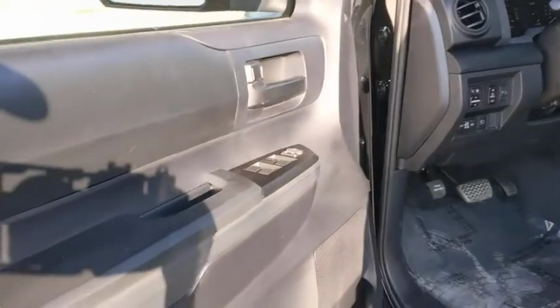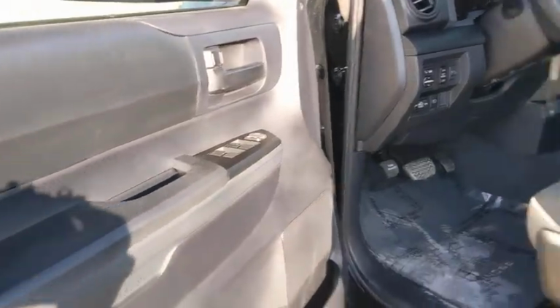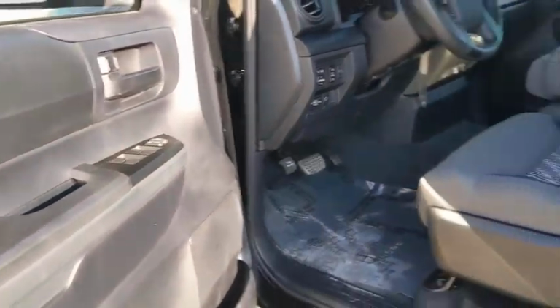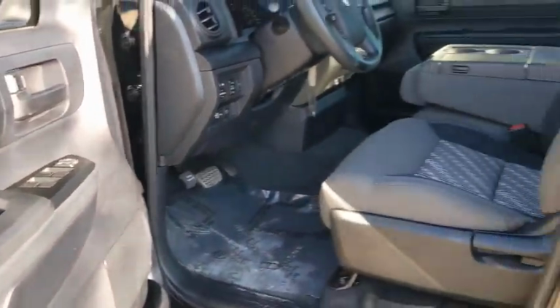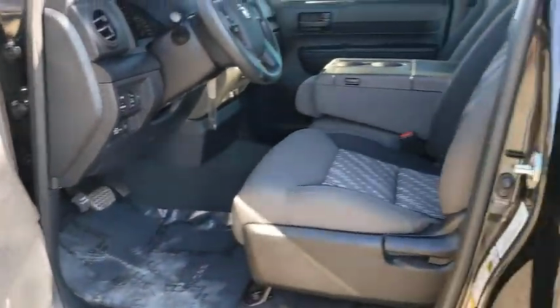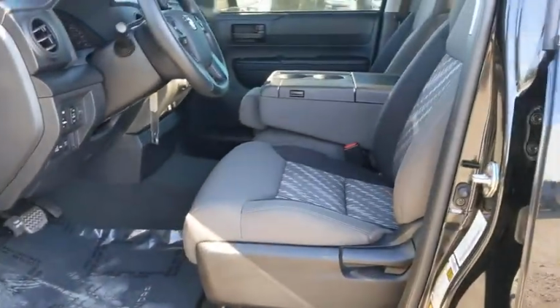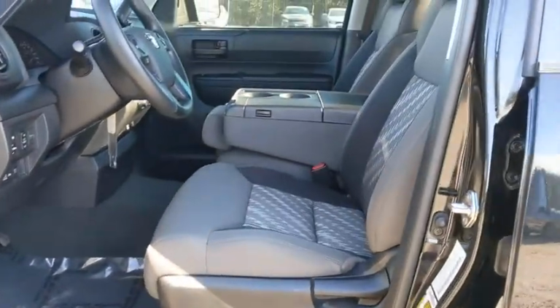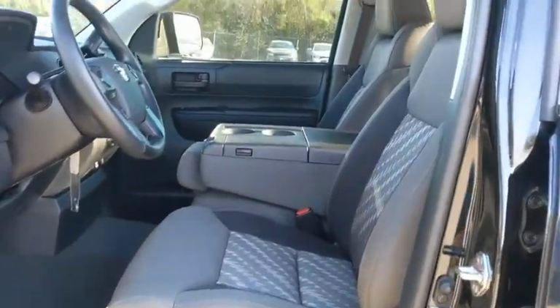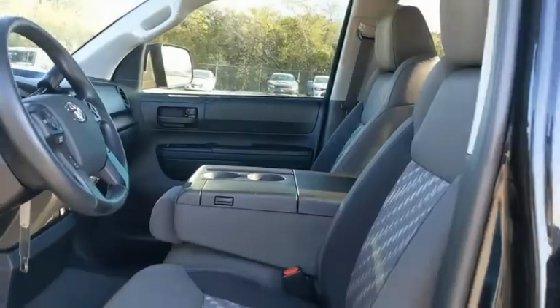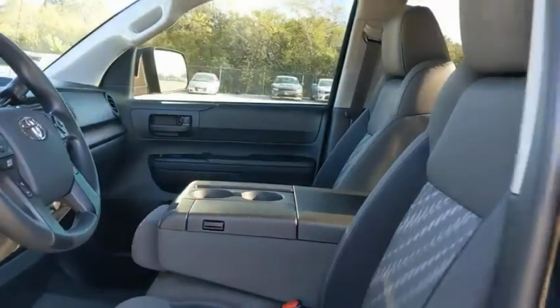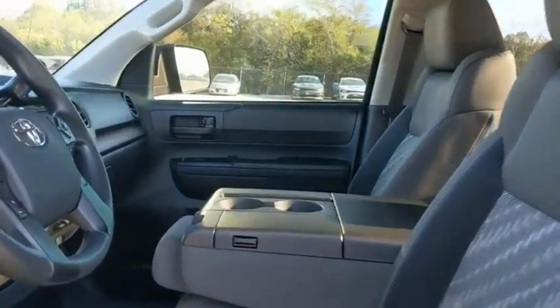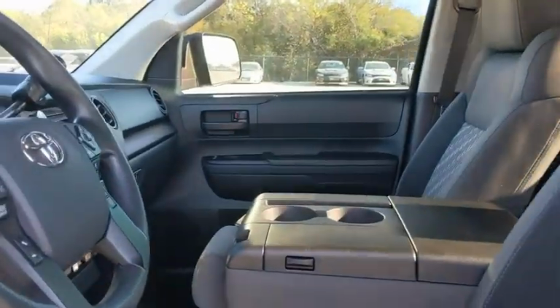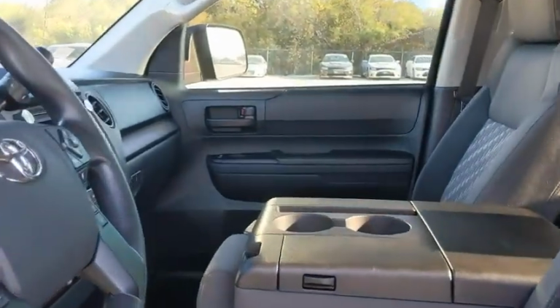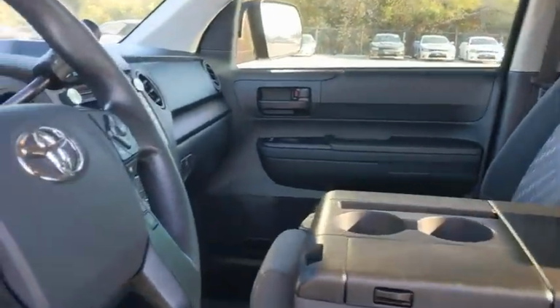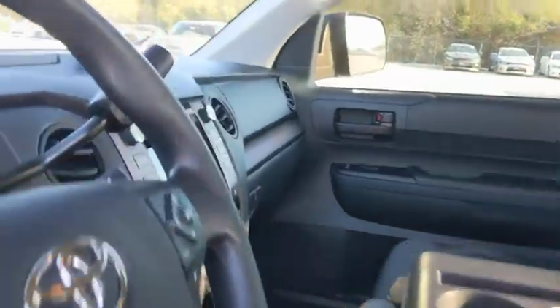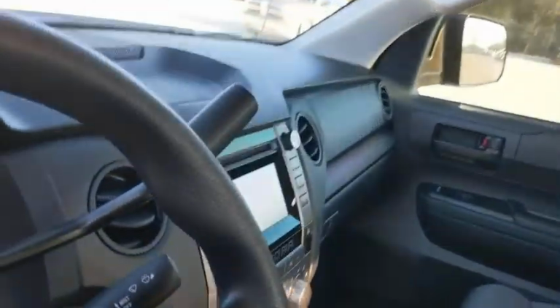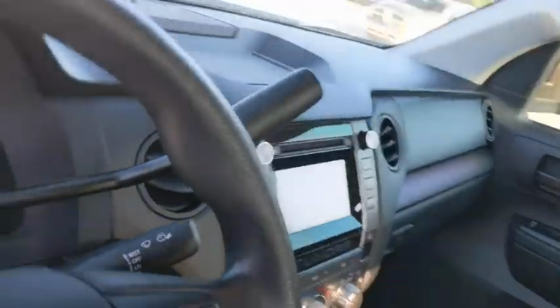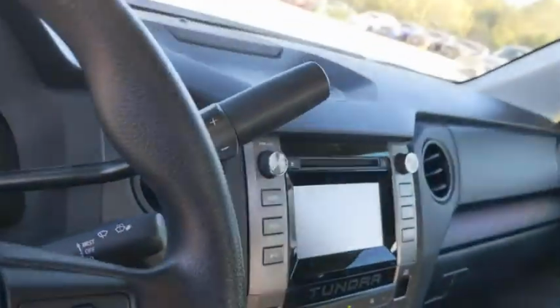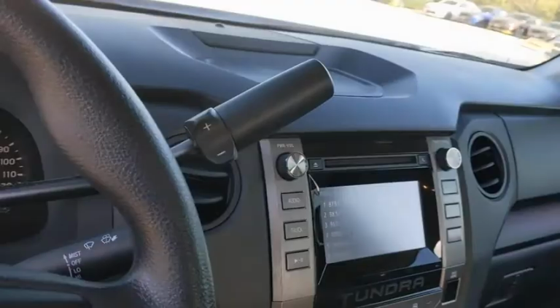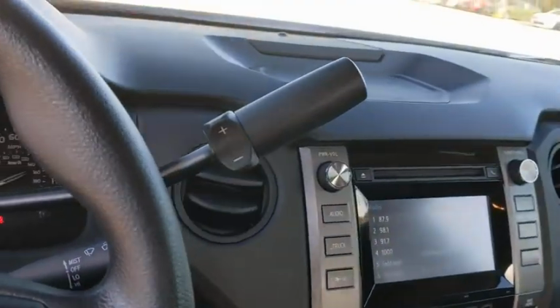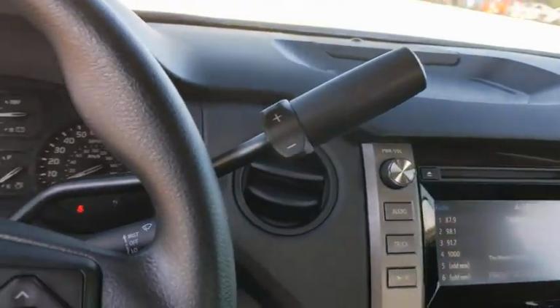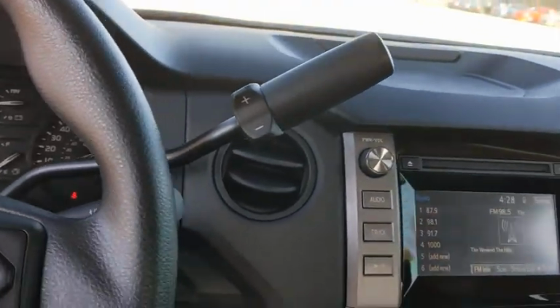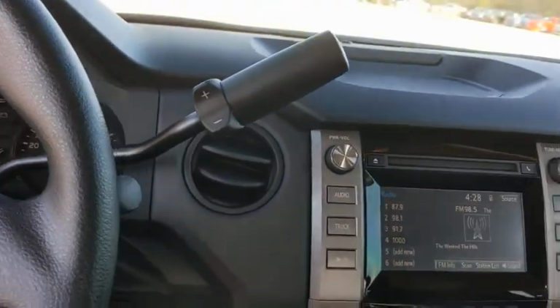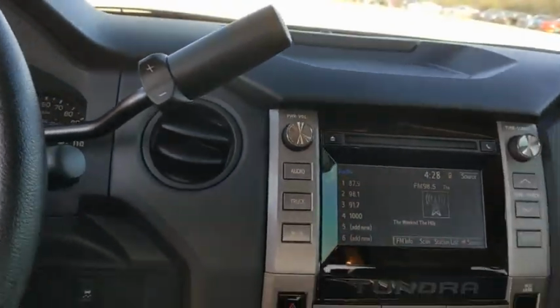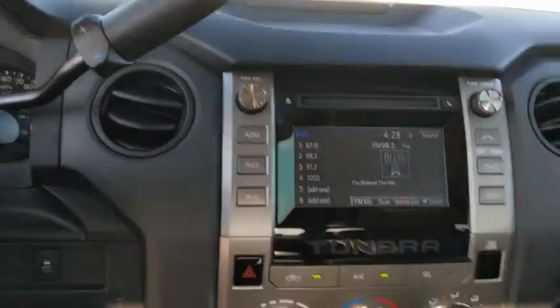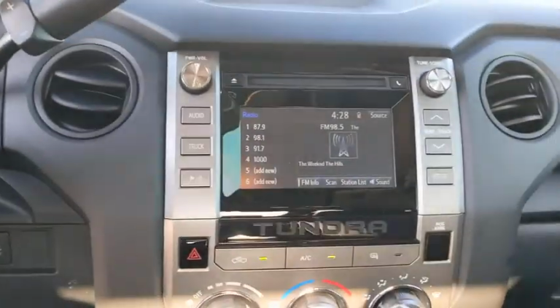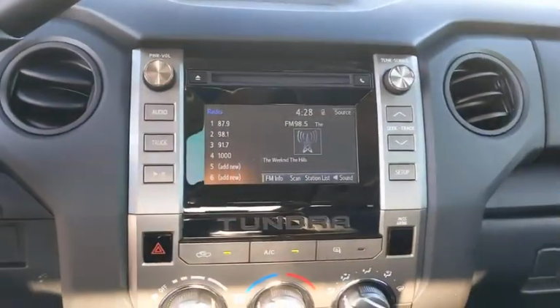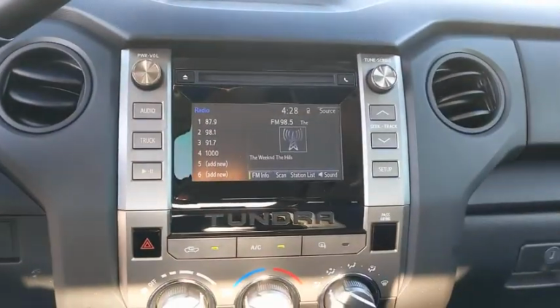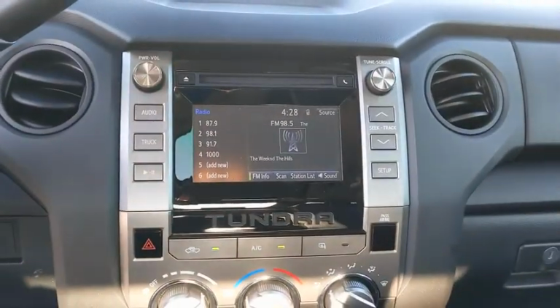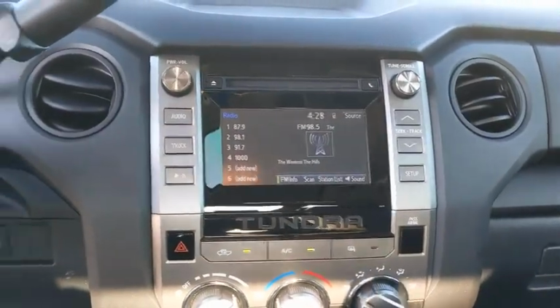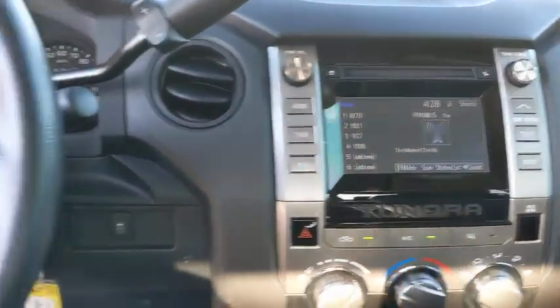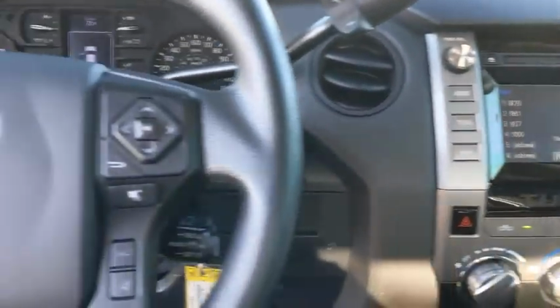Remote keyless entry, brake assist, panic alarm, overhead console, tachometer, front reading lamp, tilt steering wheel, and steering wheel controls.